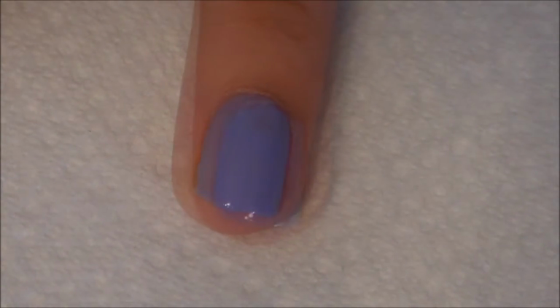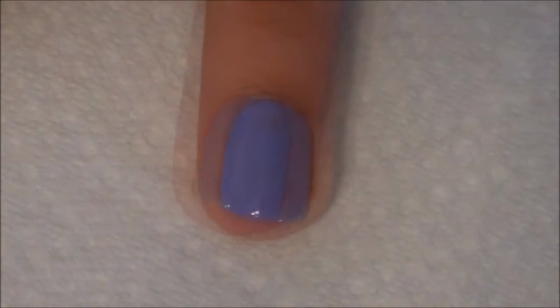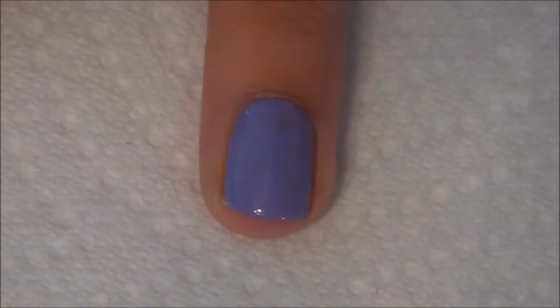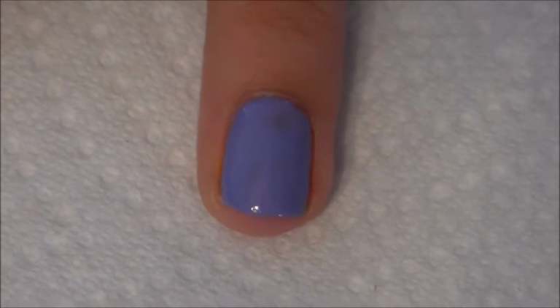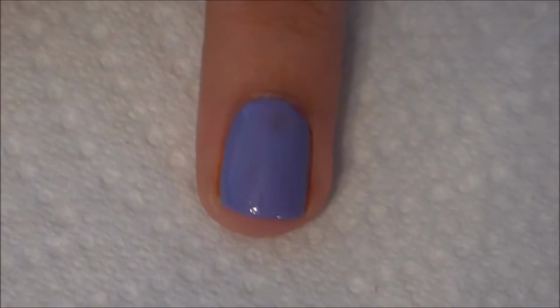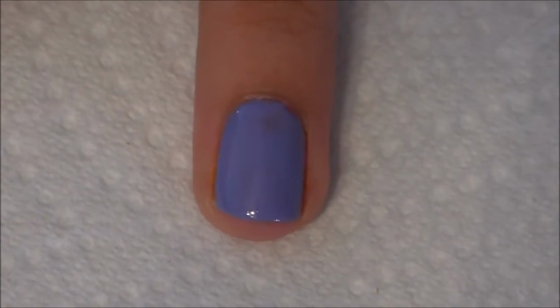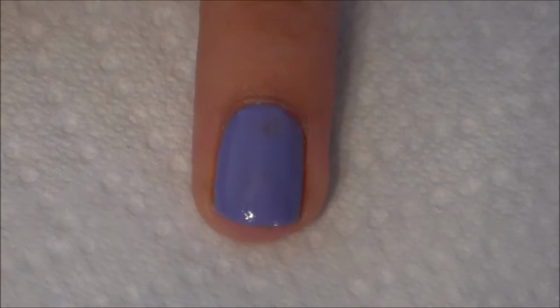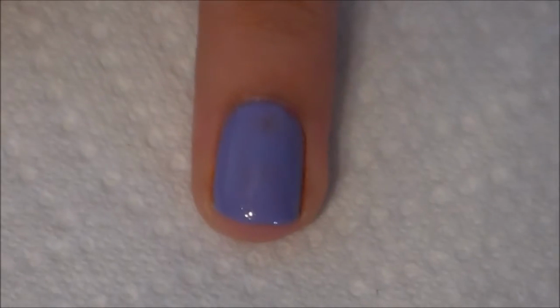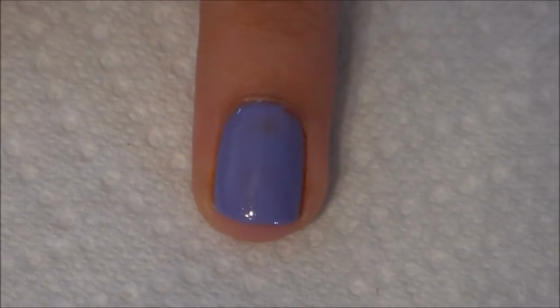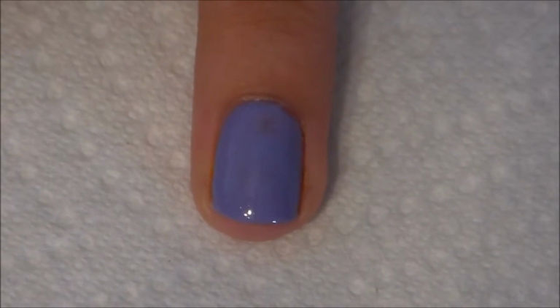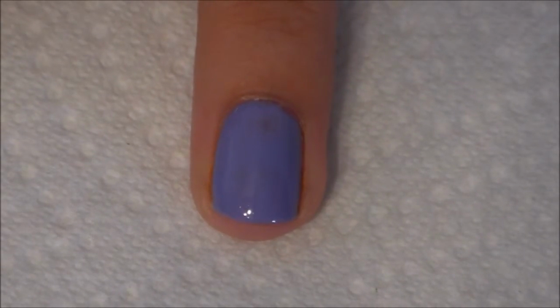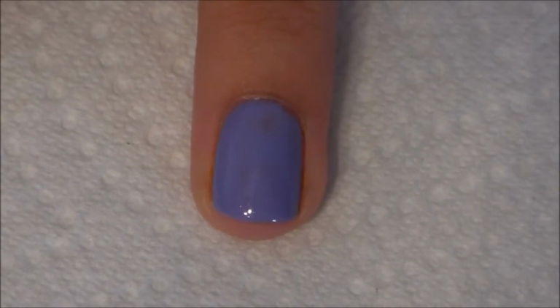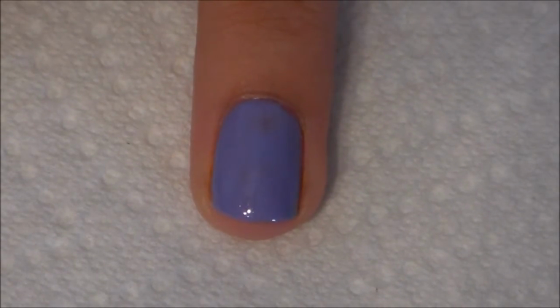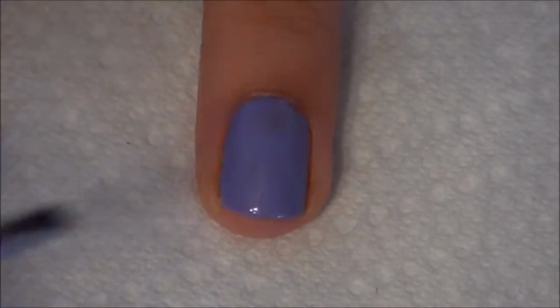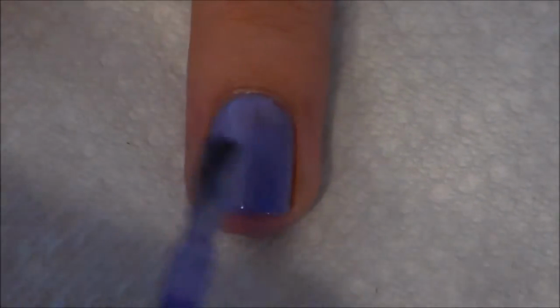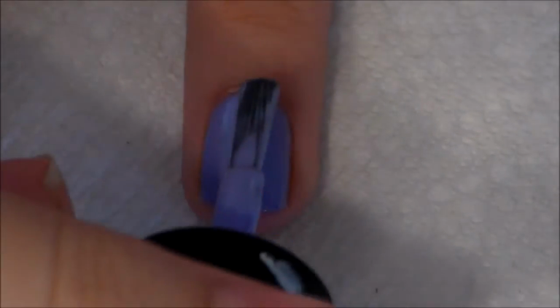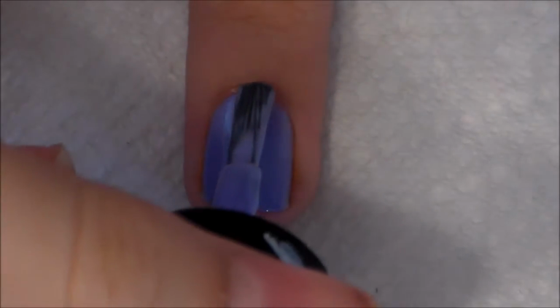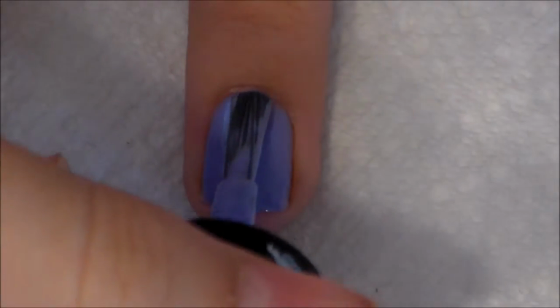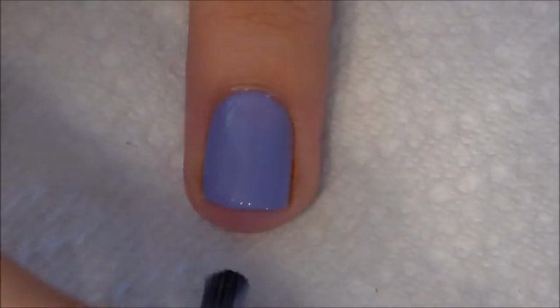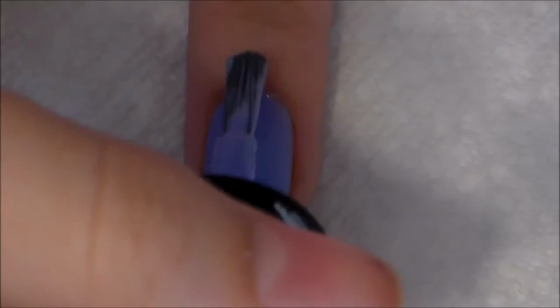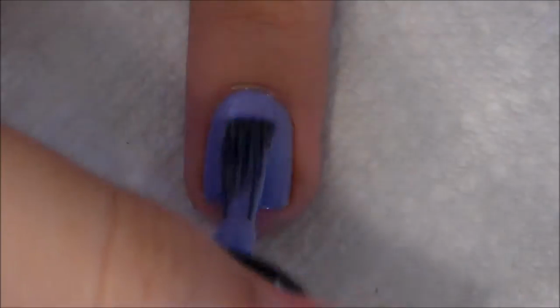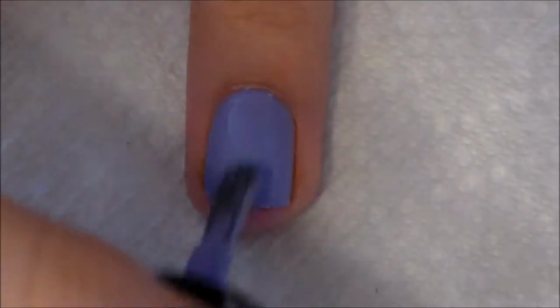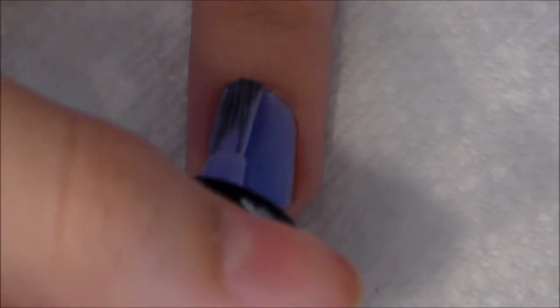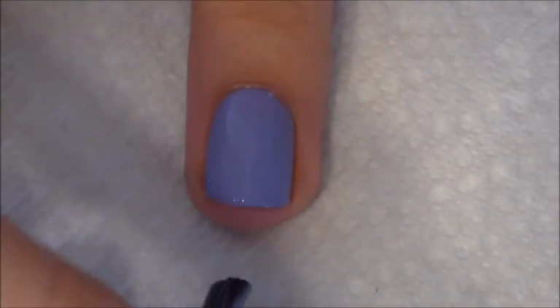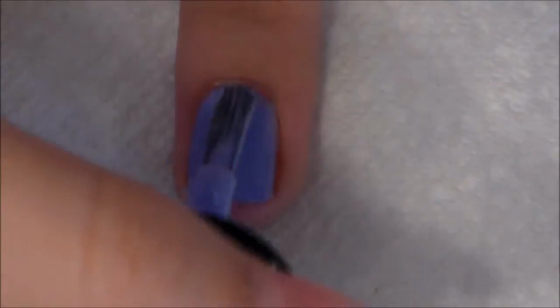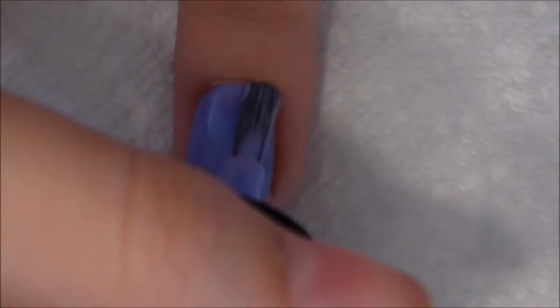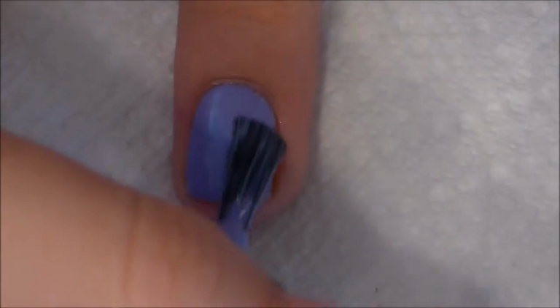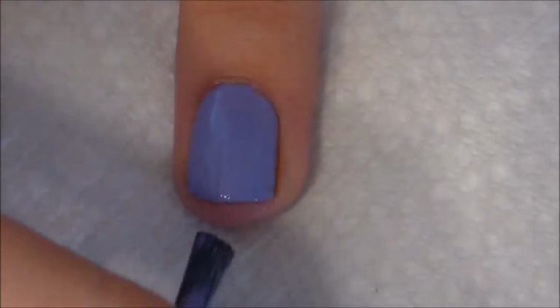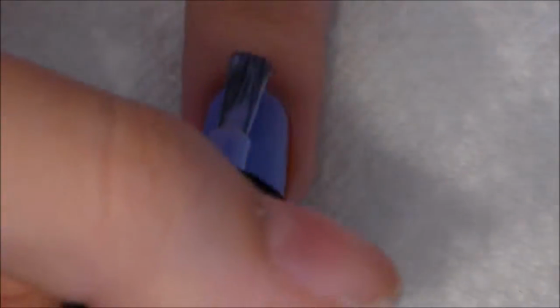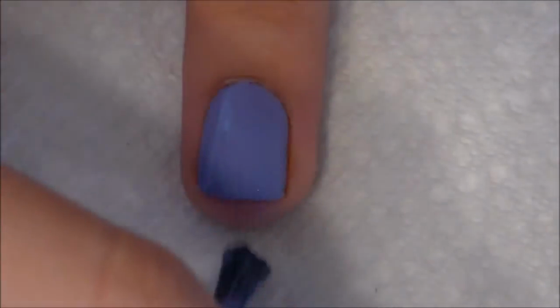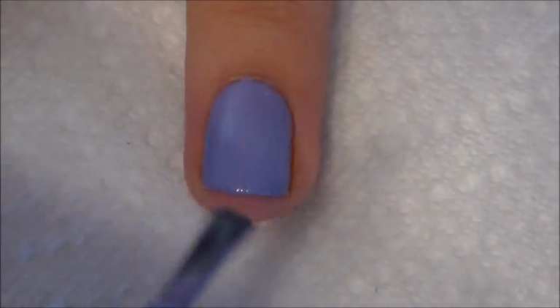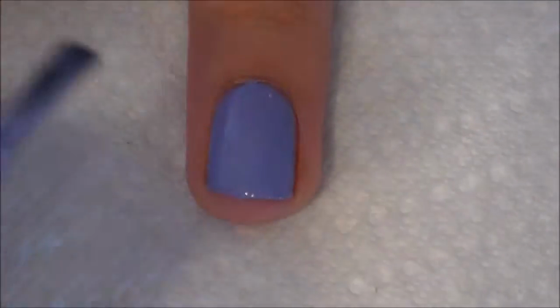A question I get commonly asked is: how do you paint your right hand with your left hand? Since I am right-handed, it took a lot of practice to get used to, but the more you practice, the better you'll get.